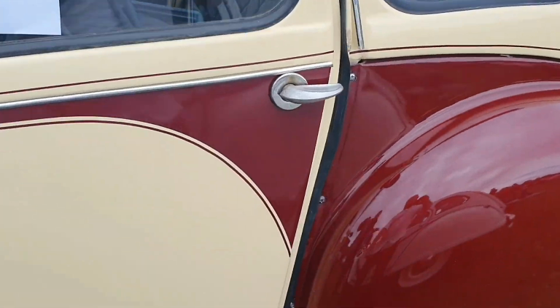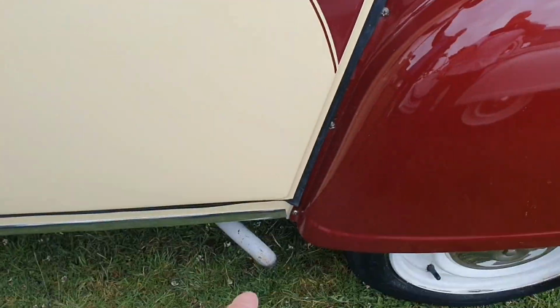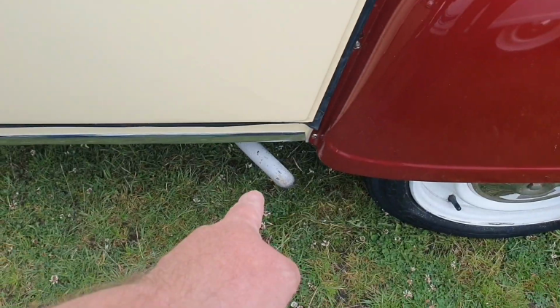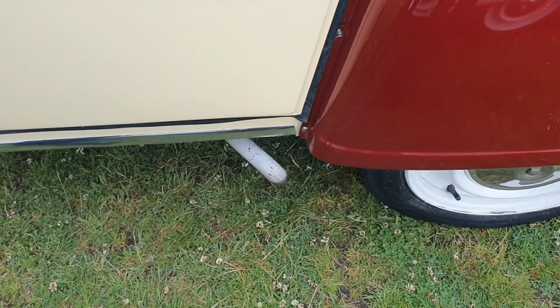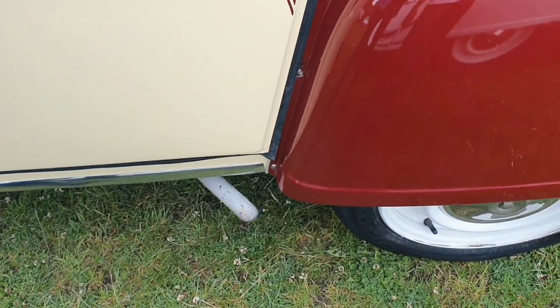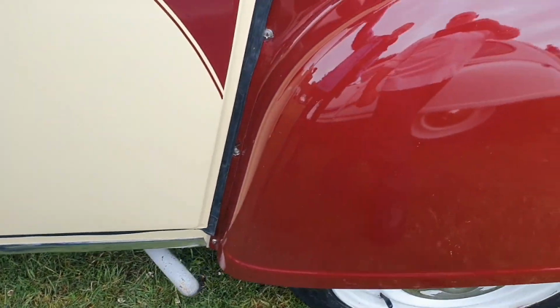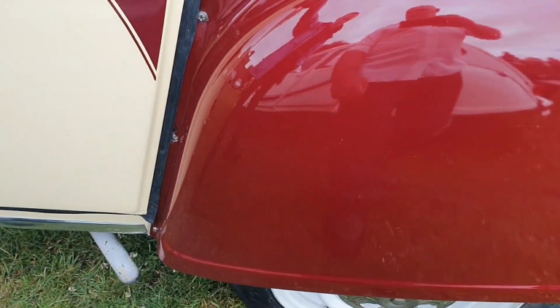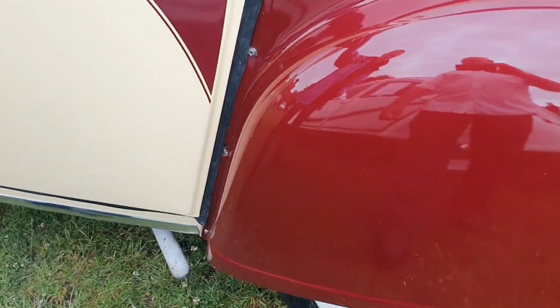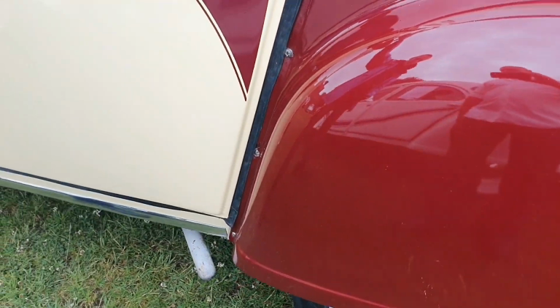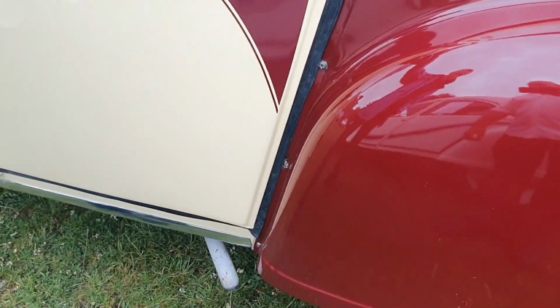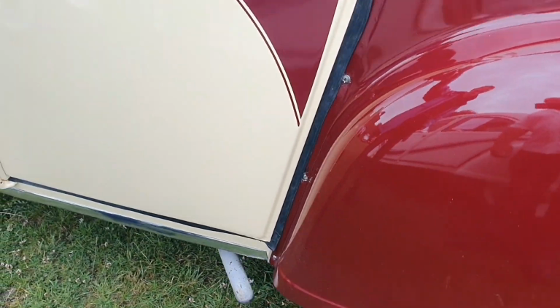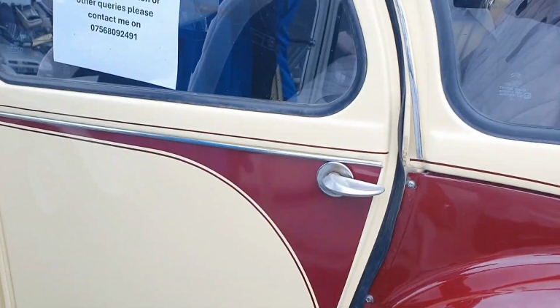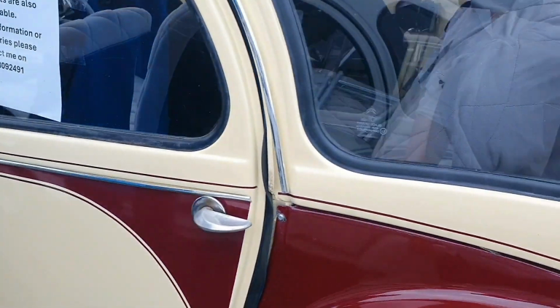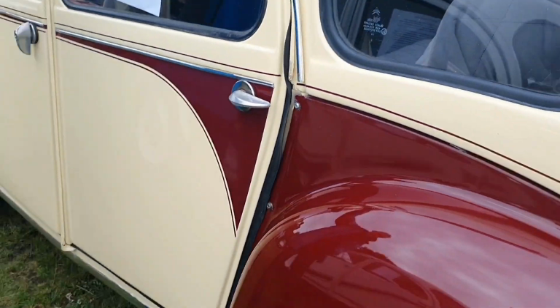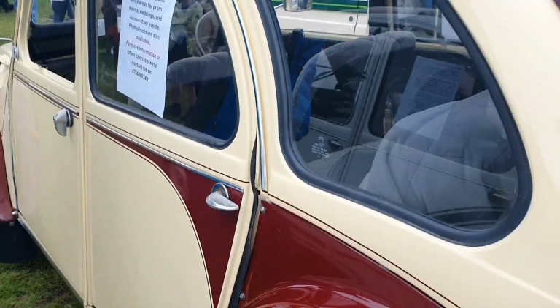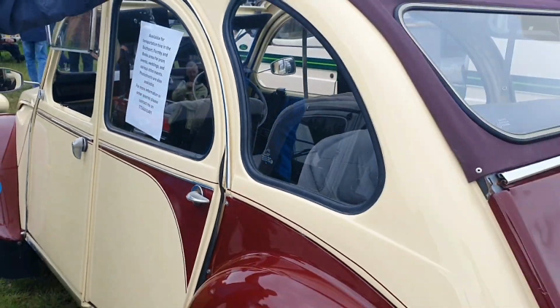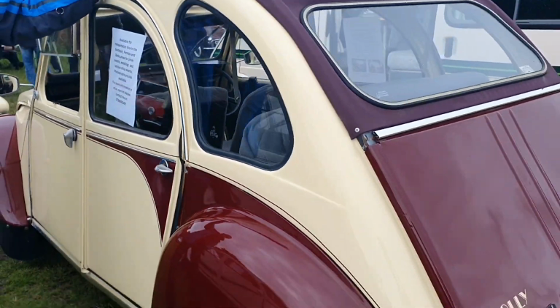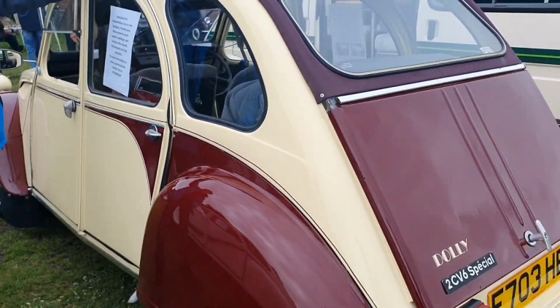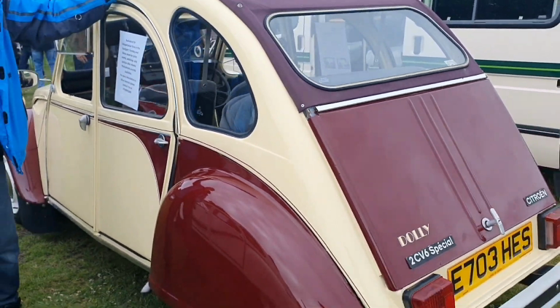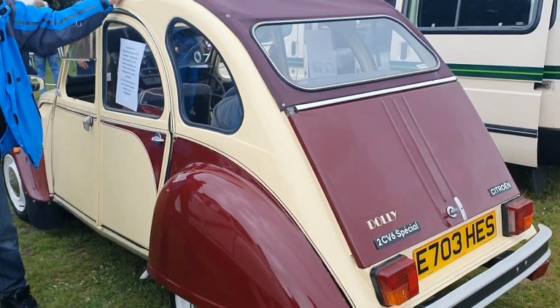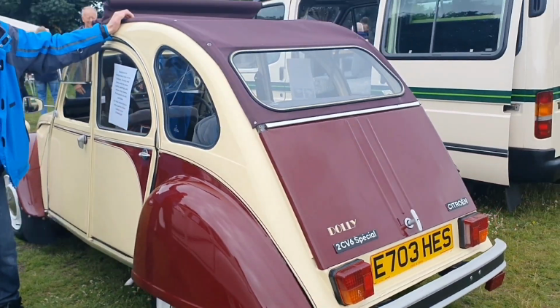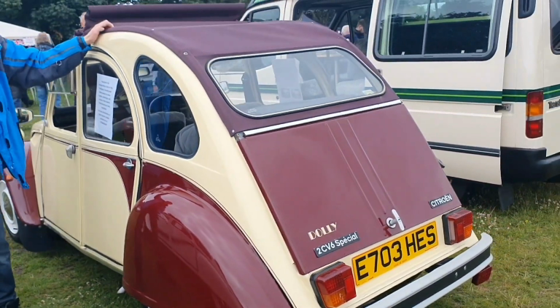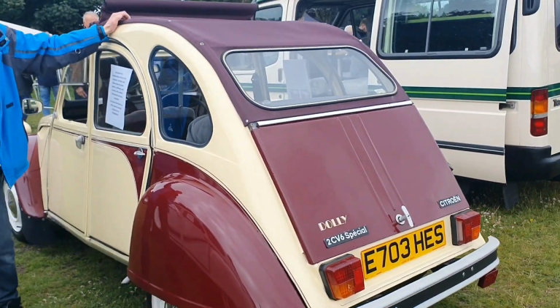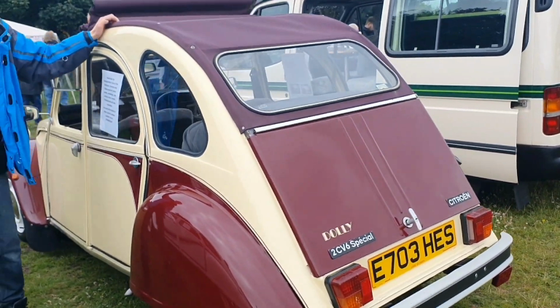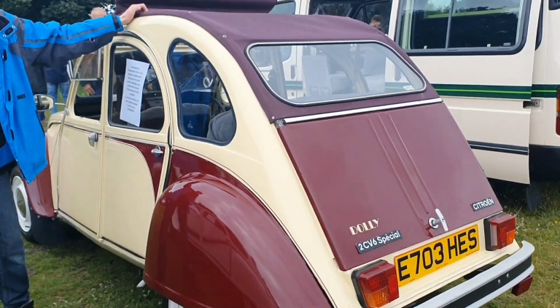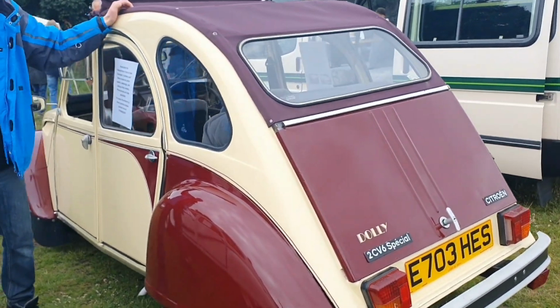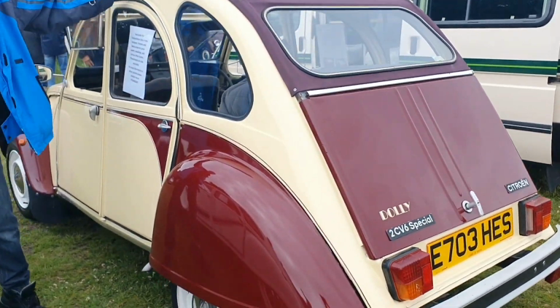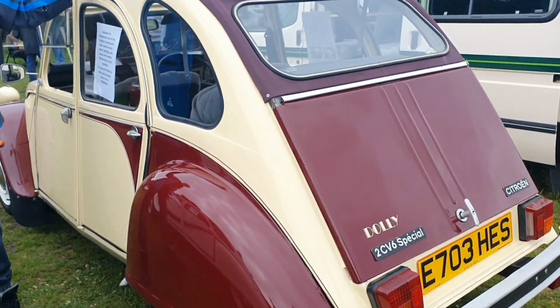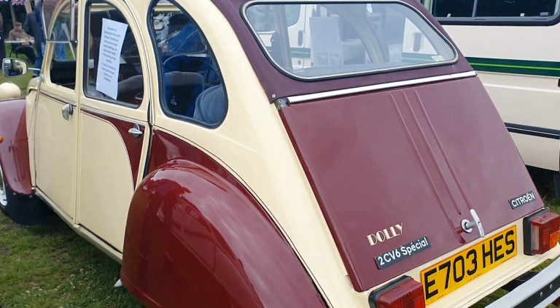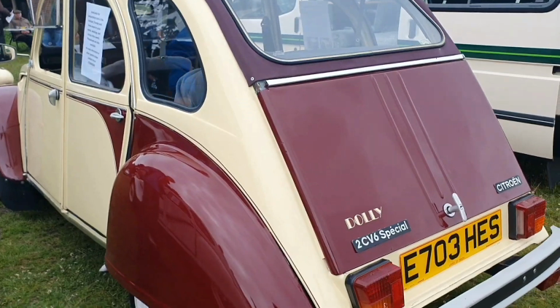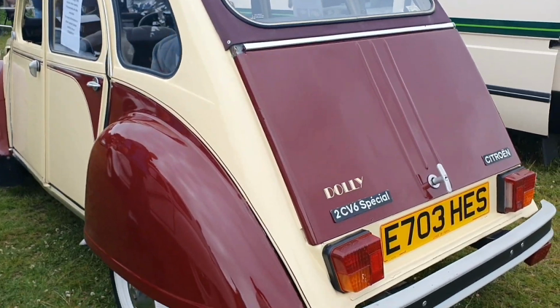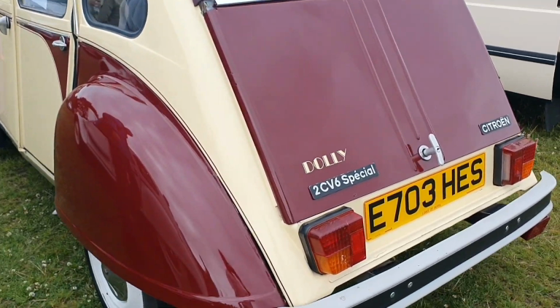A little exhaust pipe there sticking out here - it's not a standard exhaust pipe. Is it not? Look at that. Look at it rock and rolling. You don't get a suspension like that these days, do you?